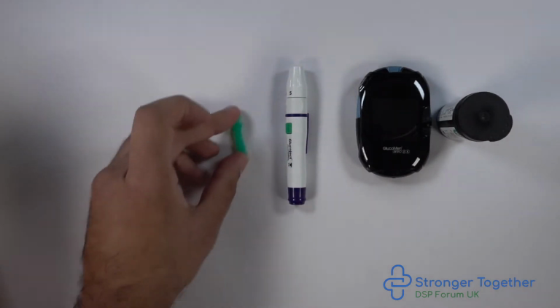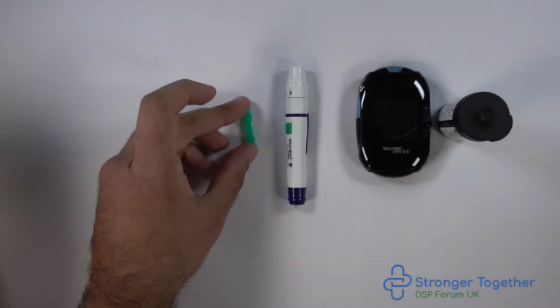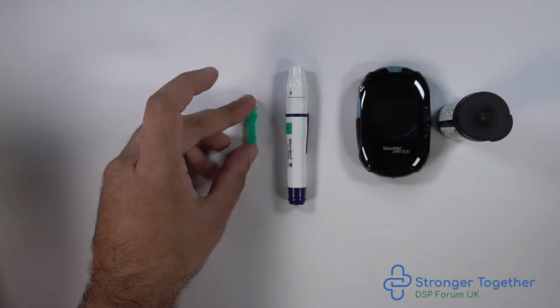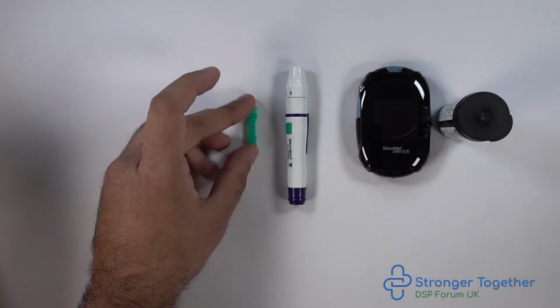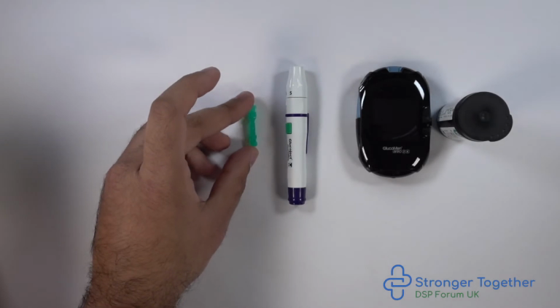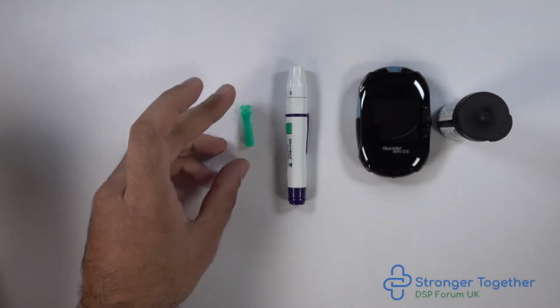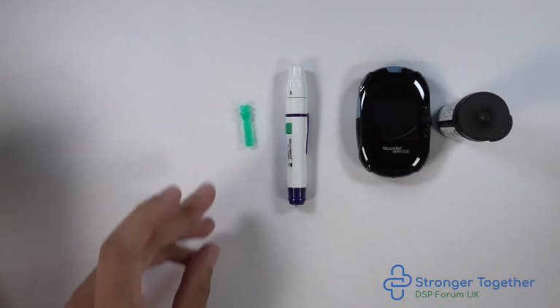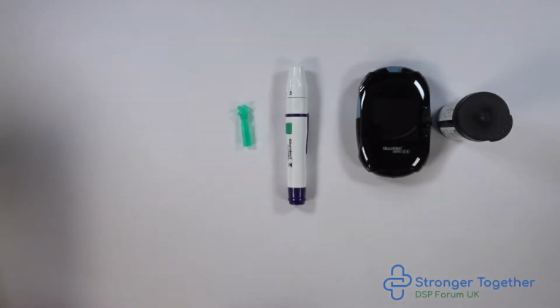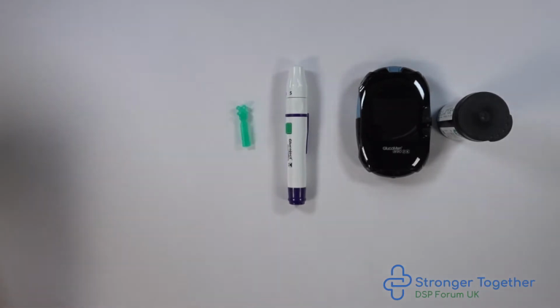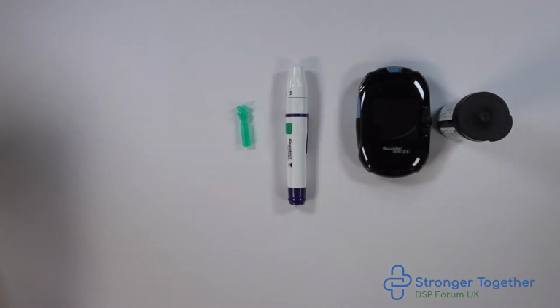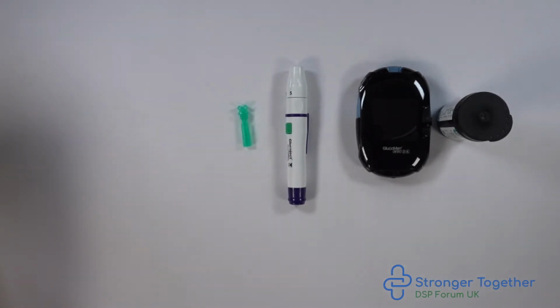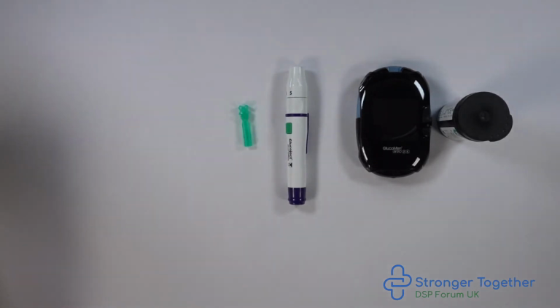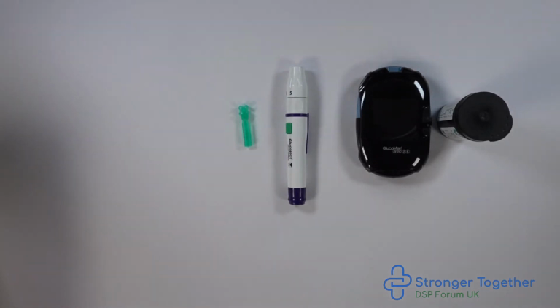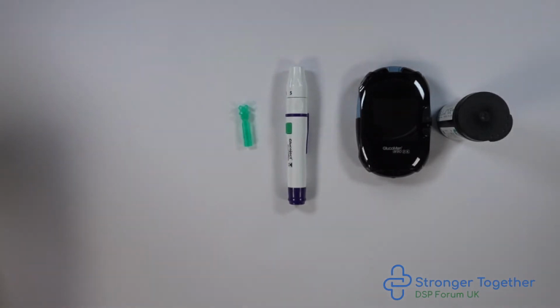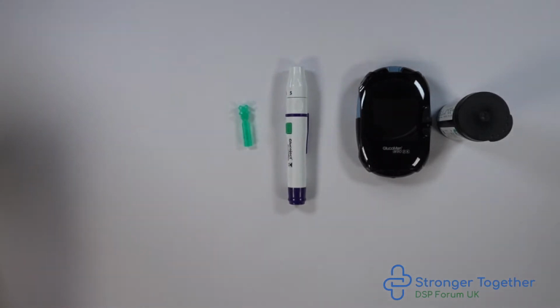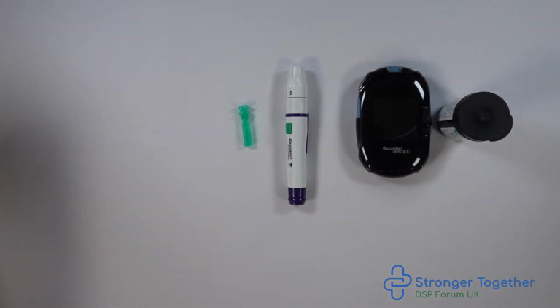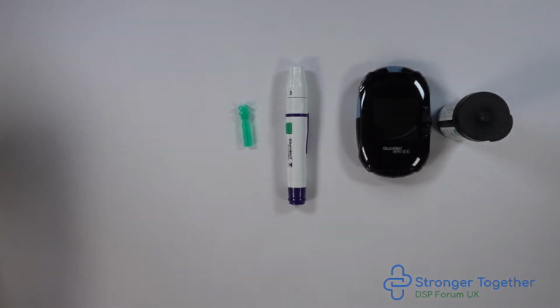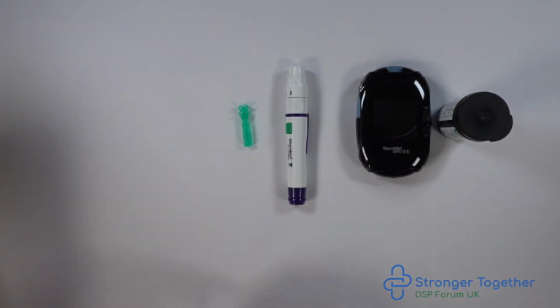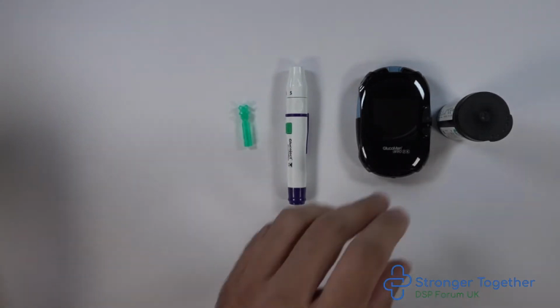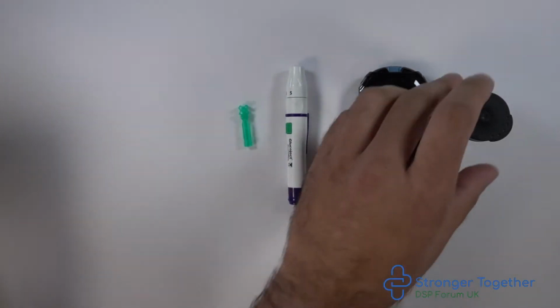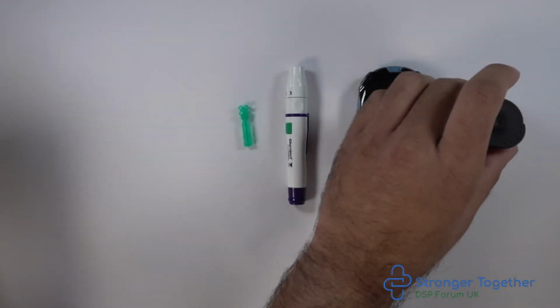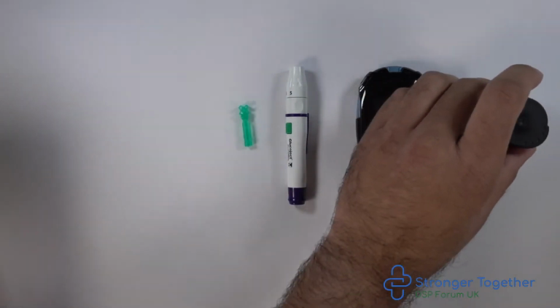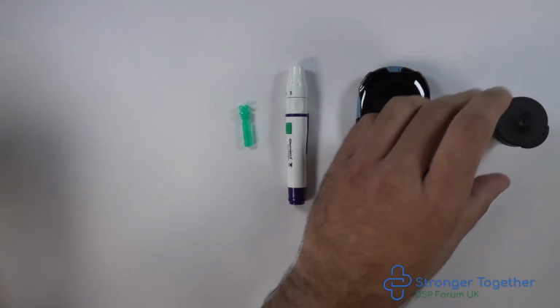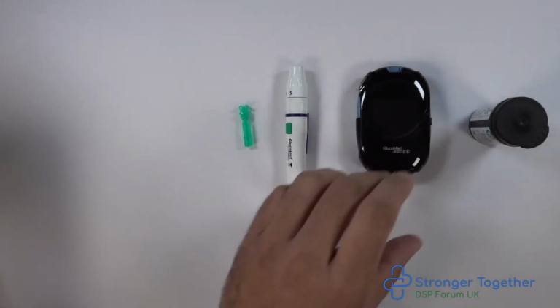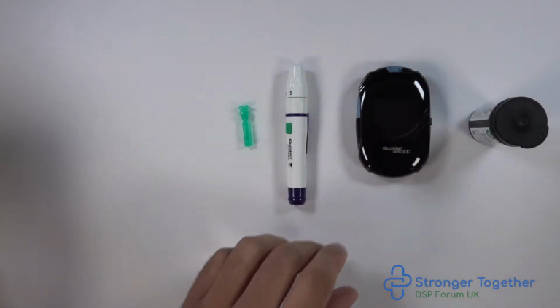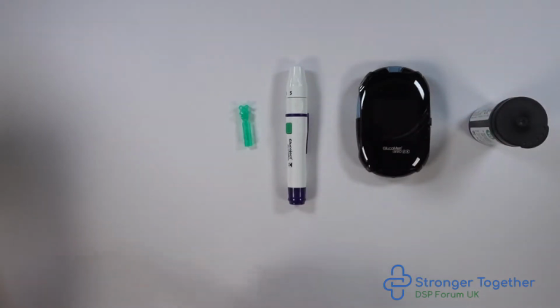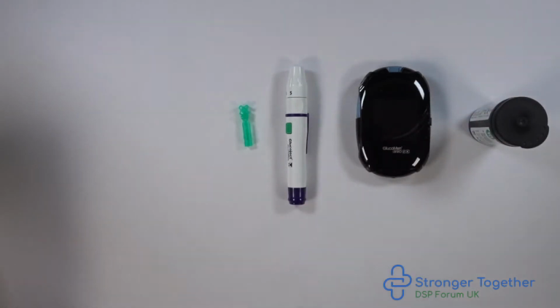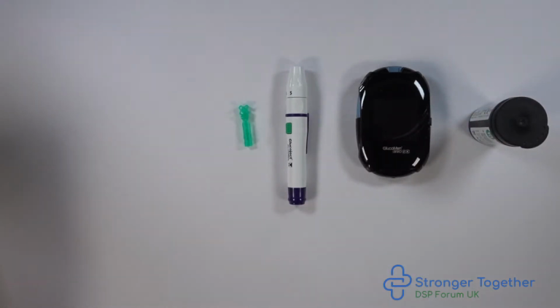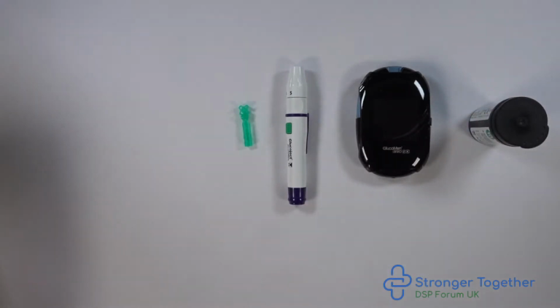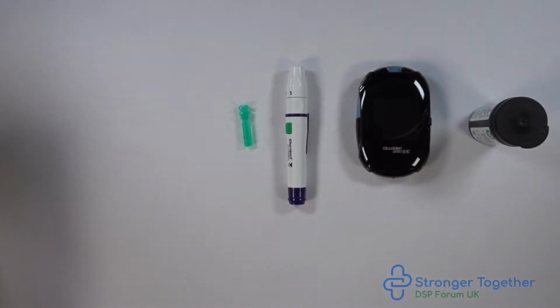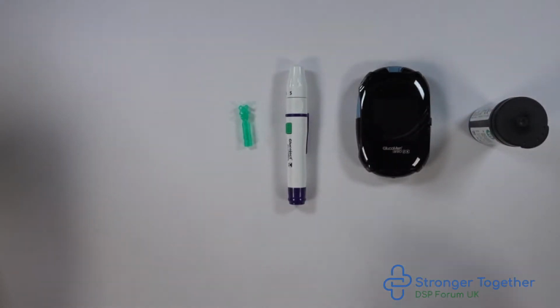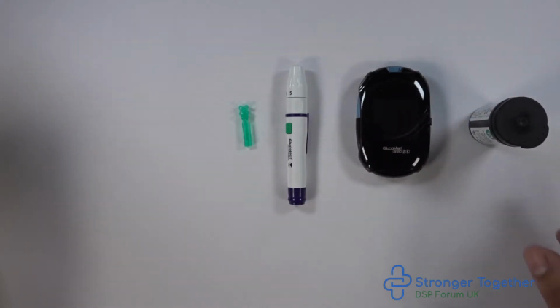Remember to wash your hands with soap and water and then dry thoroughly before testing, as unclean hands can affect your test results. So let's get started.